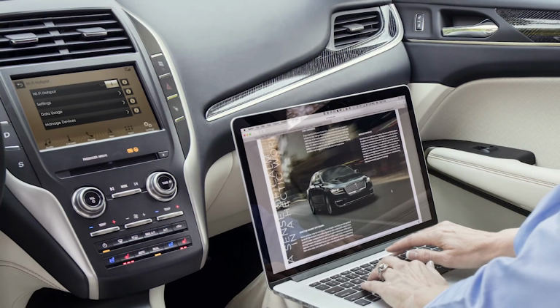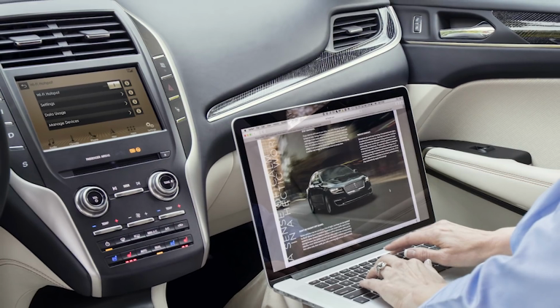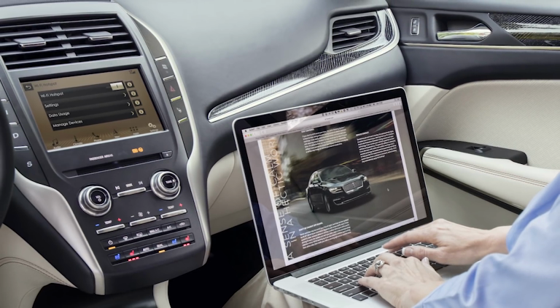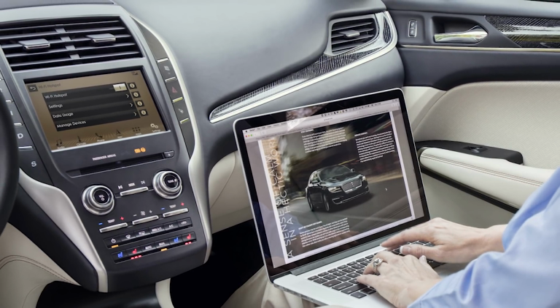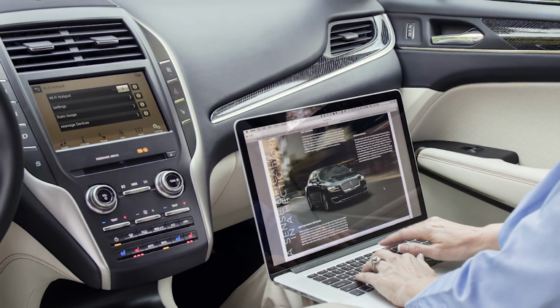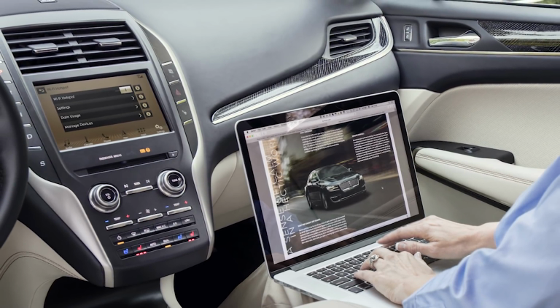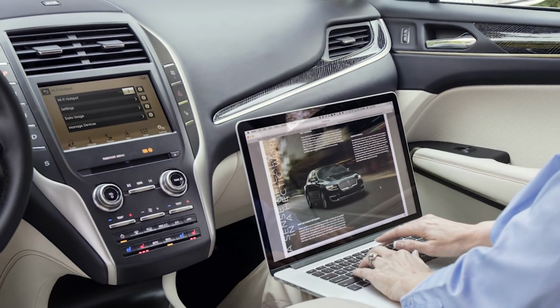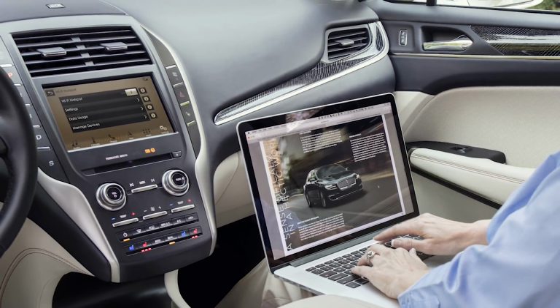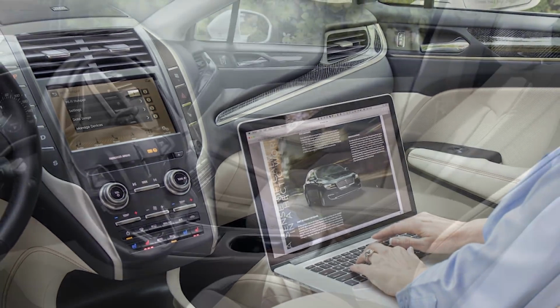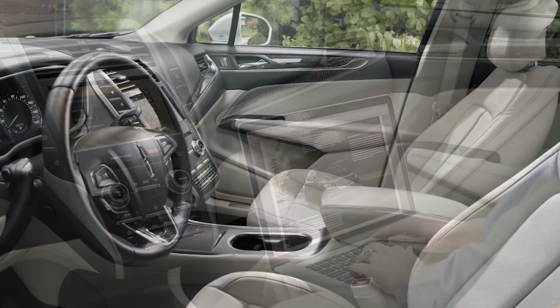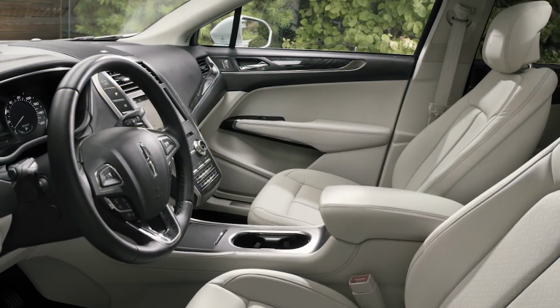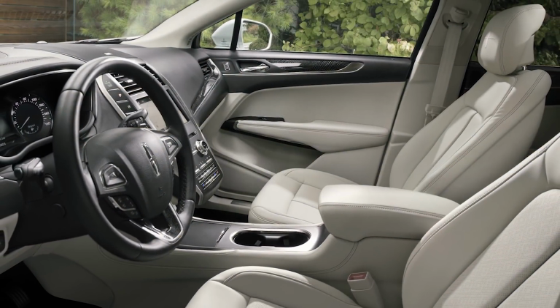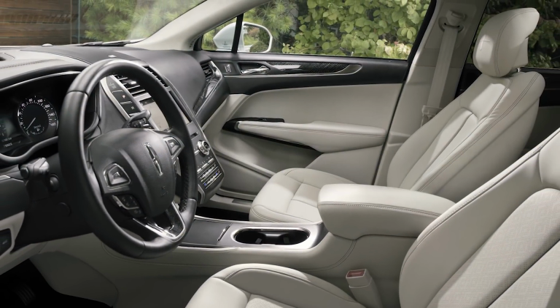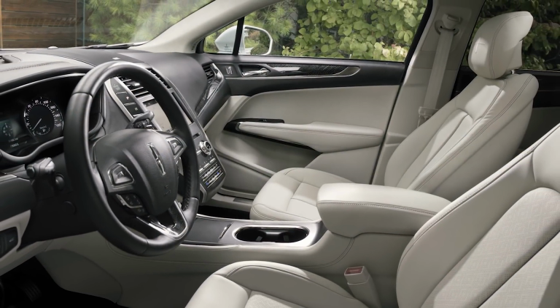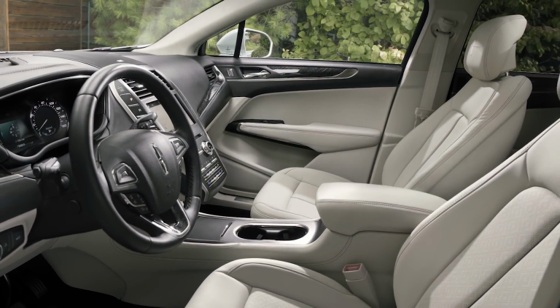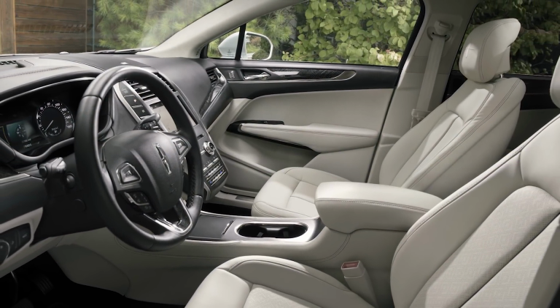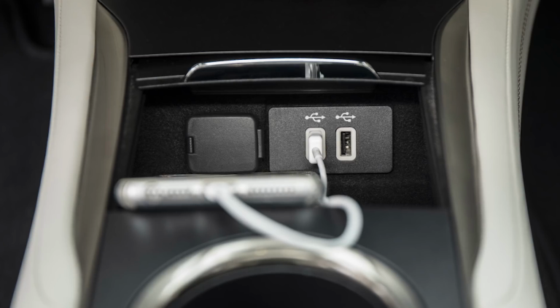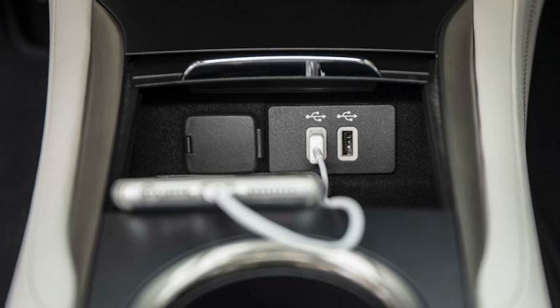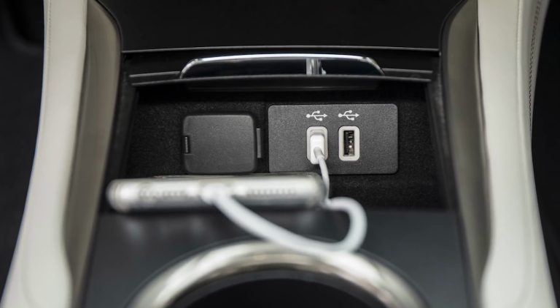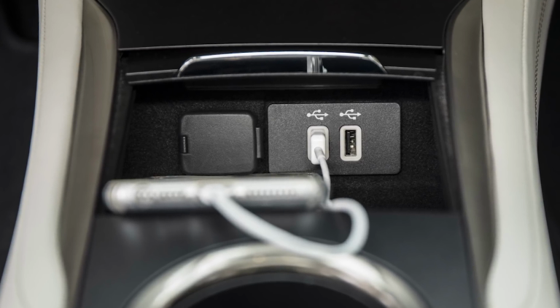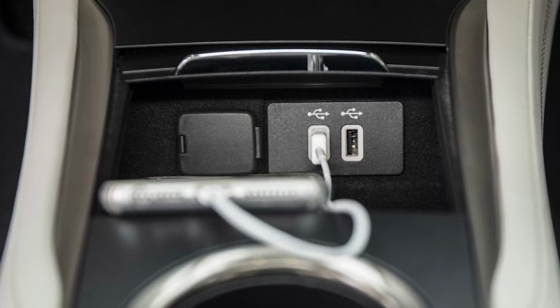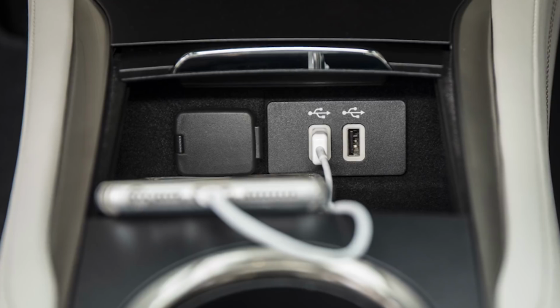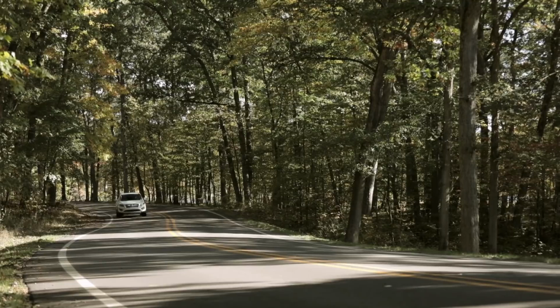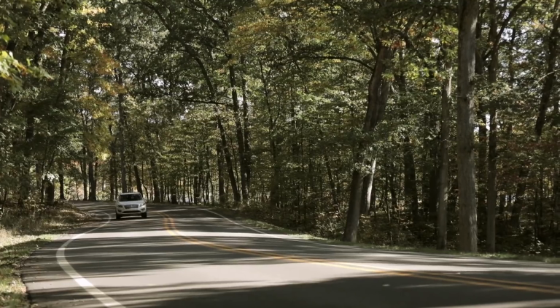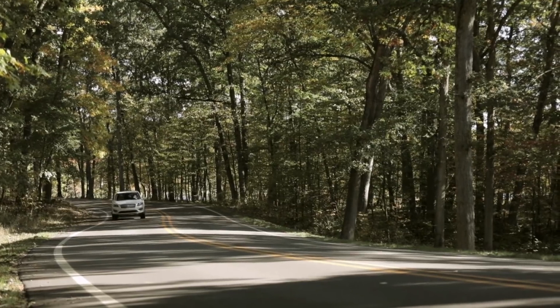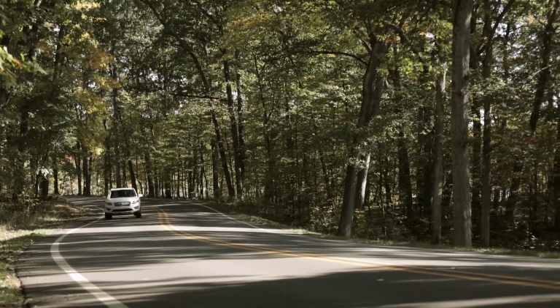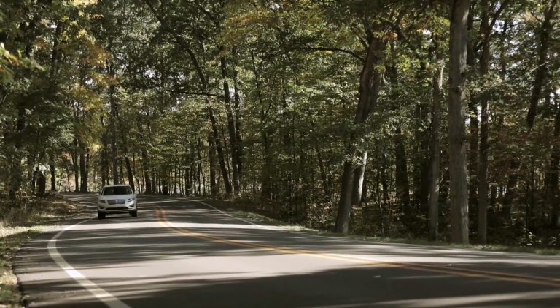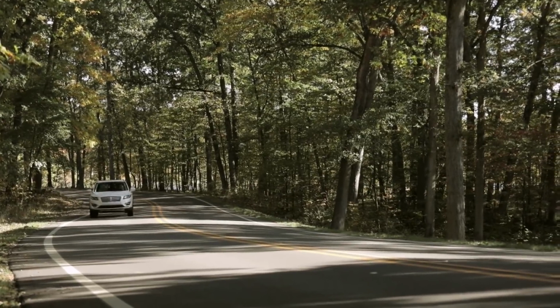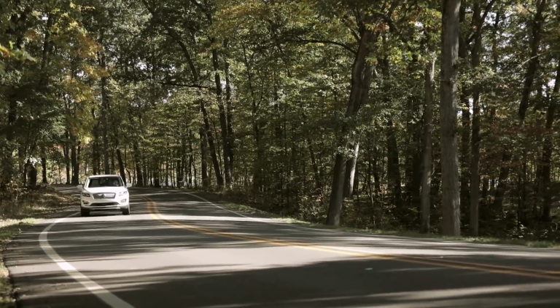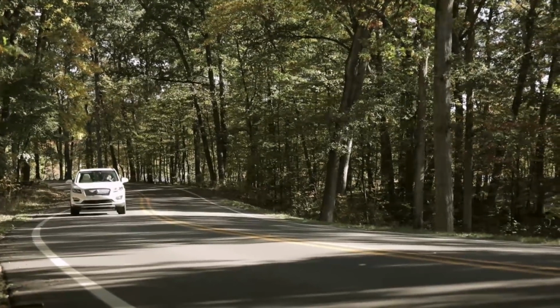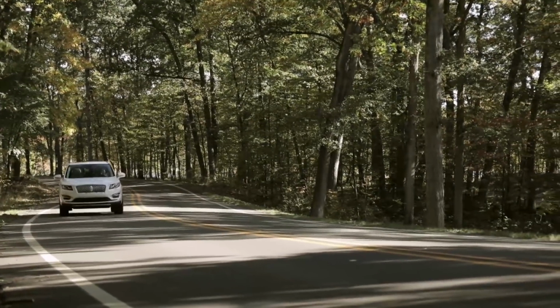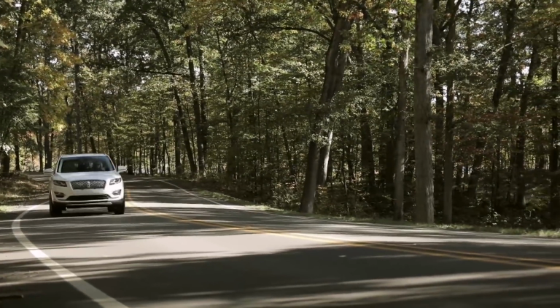Wi-Fi and USB ports throughout are standard. Sync 3 with both Apple CarPlay and Android Auto offers the latest in smartphone connectivity.